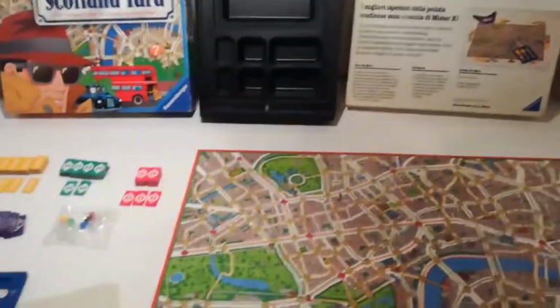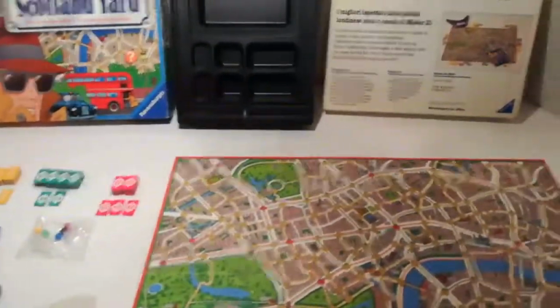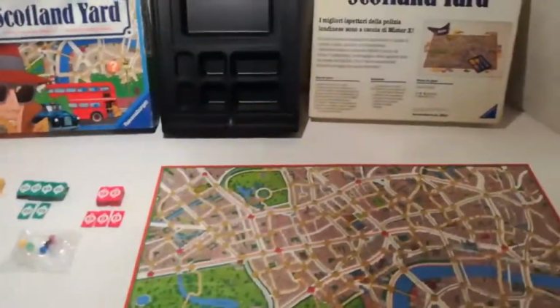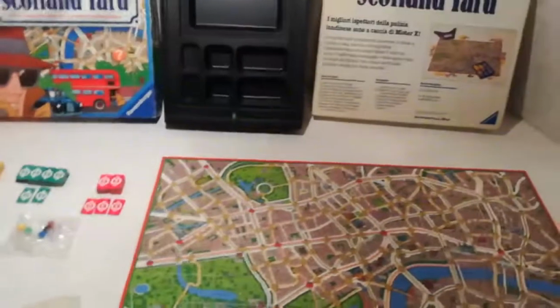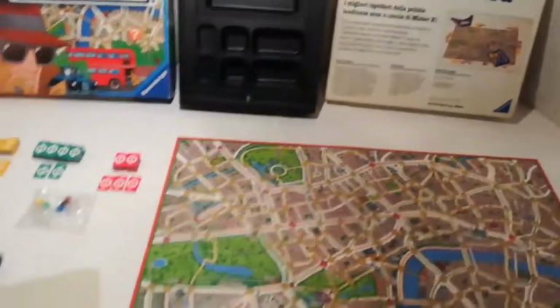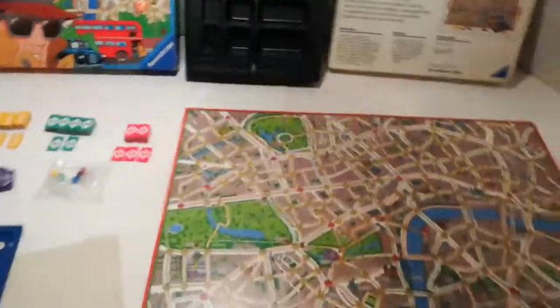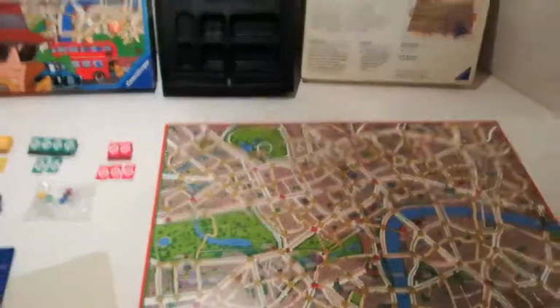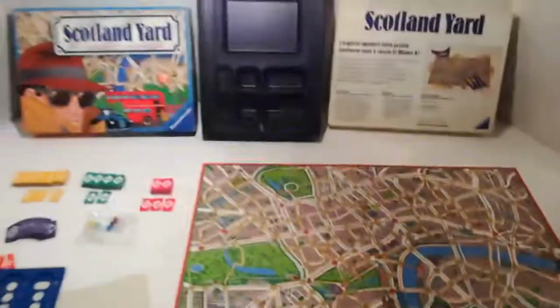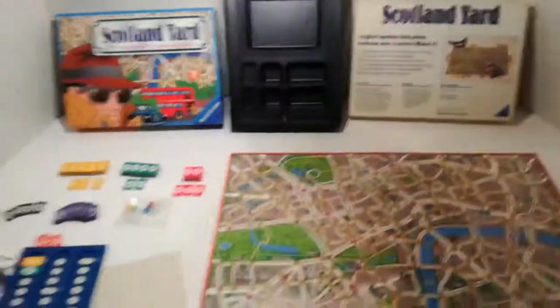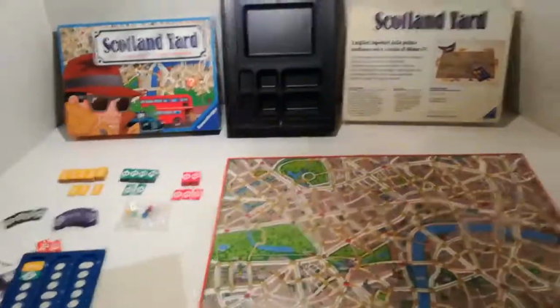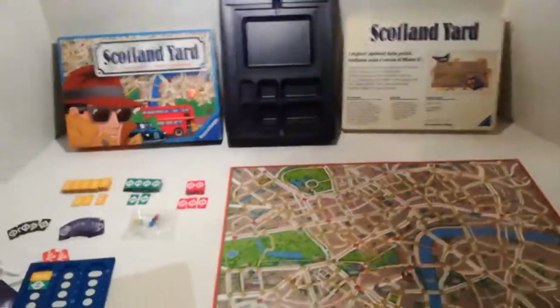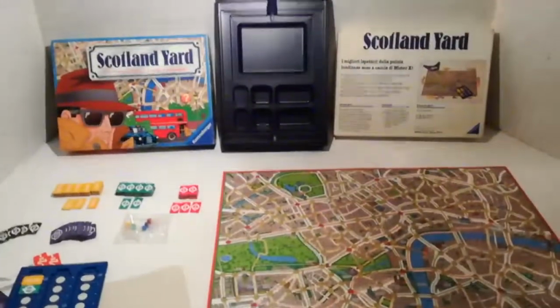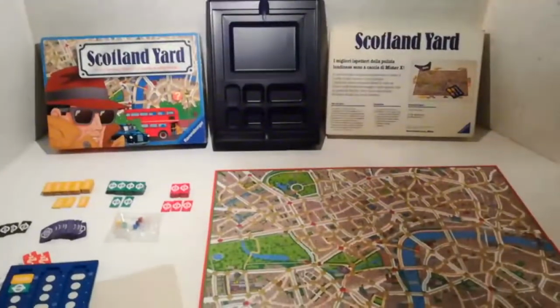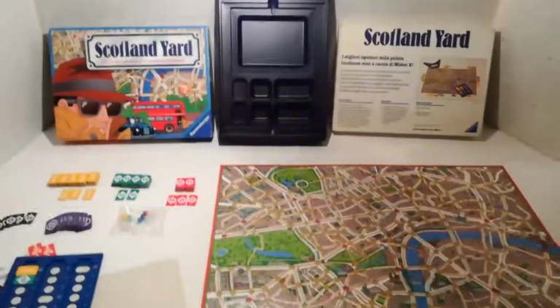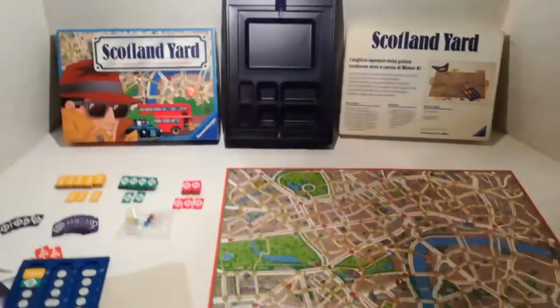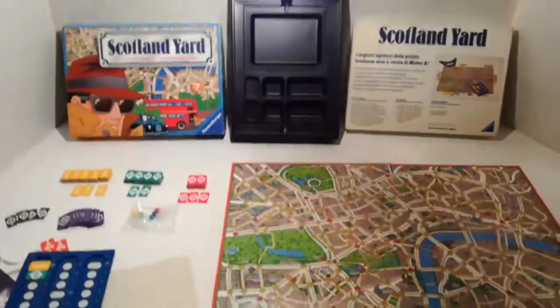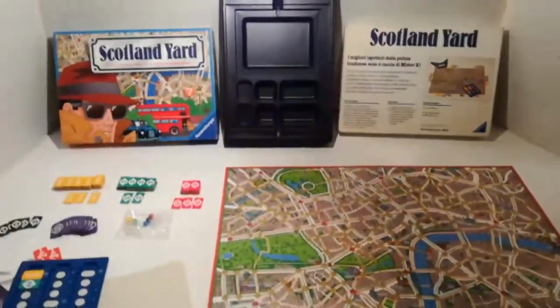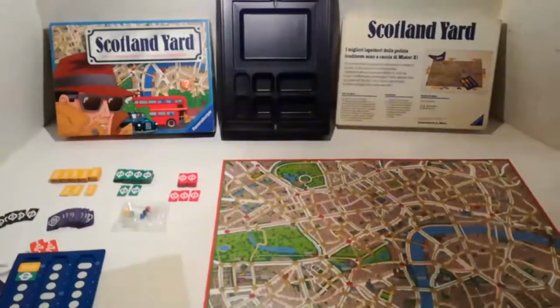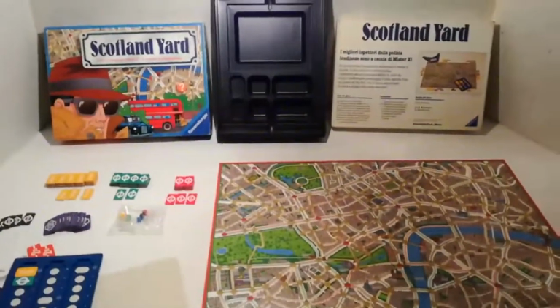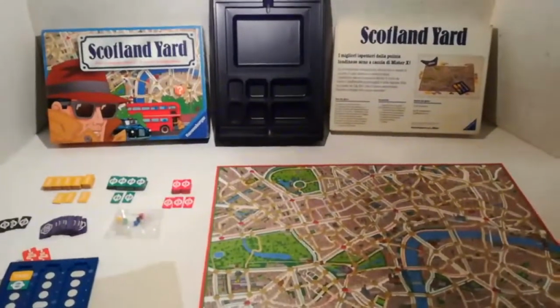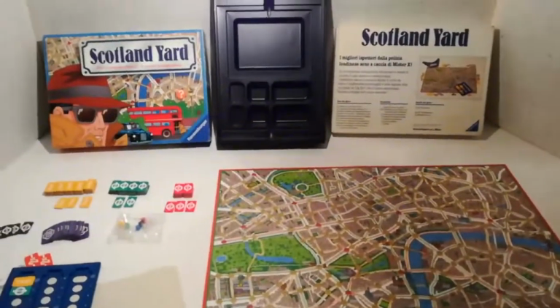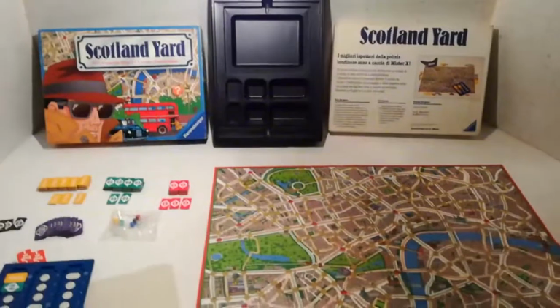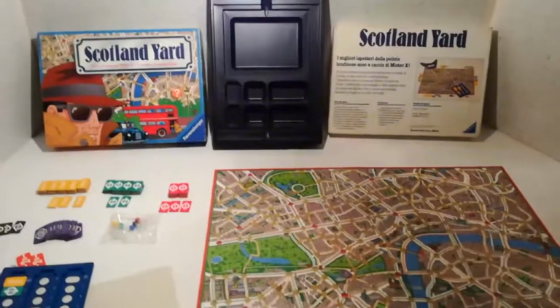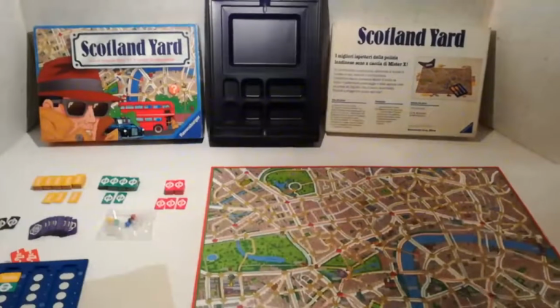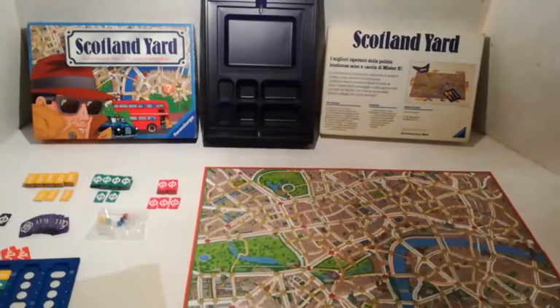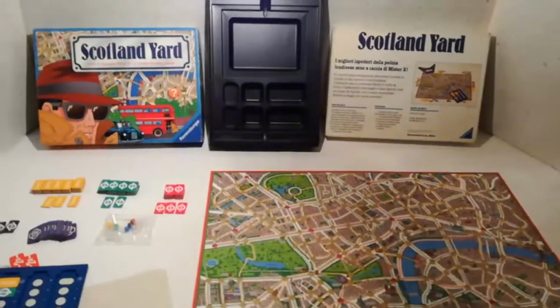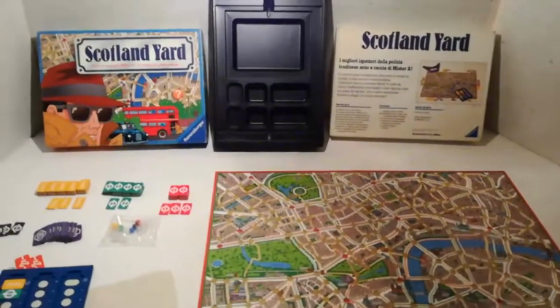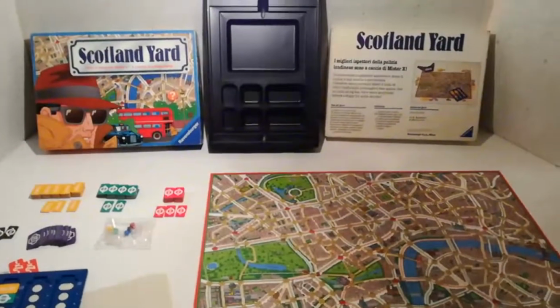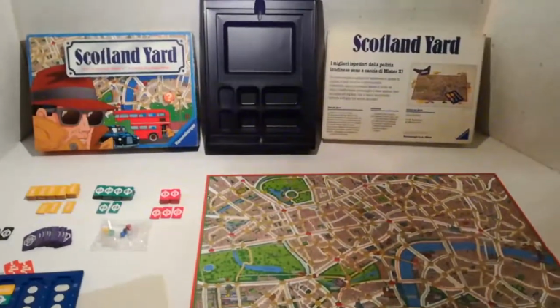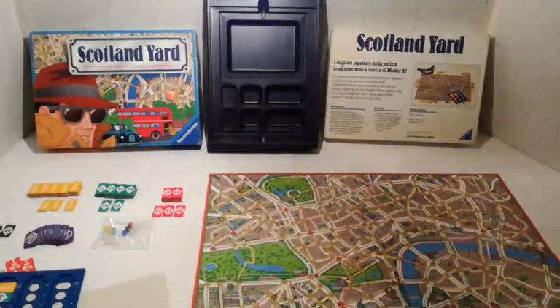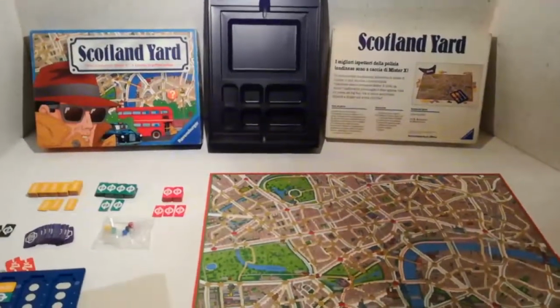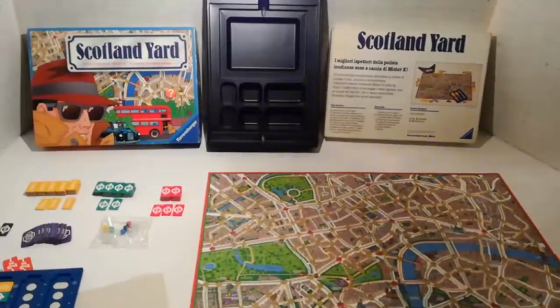Gioco veramente interessante. La prima scatola è quella dell'83. Iscrivetevi, grazie, ciao.